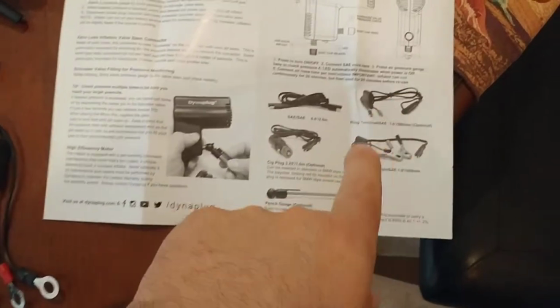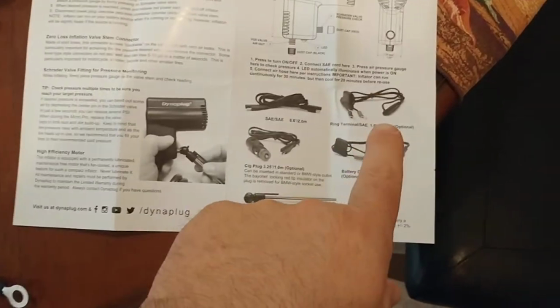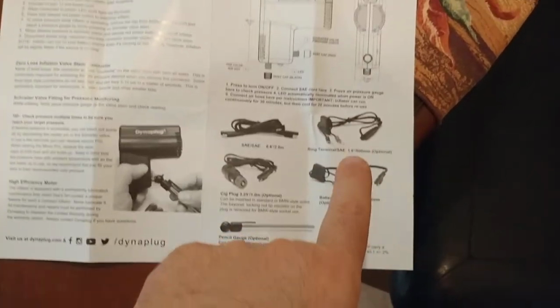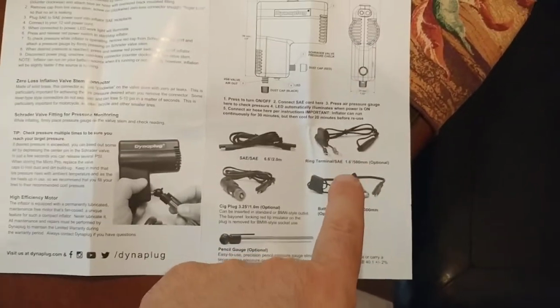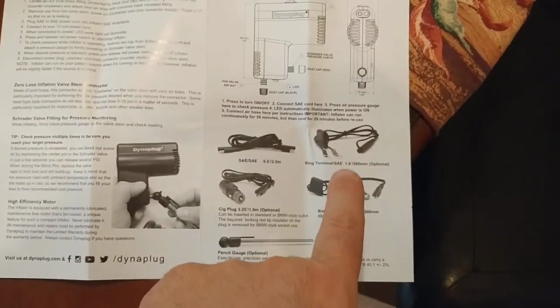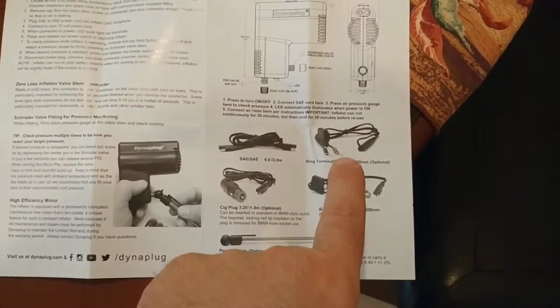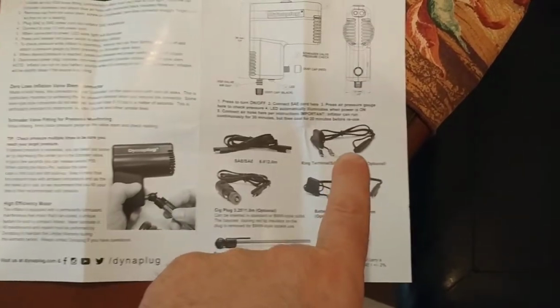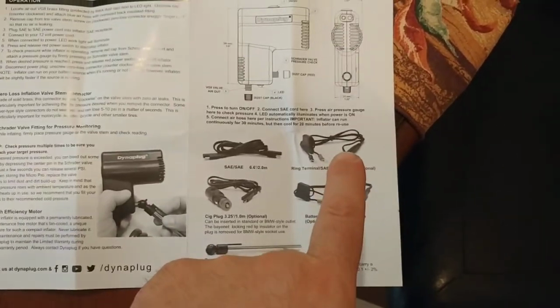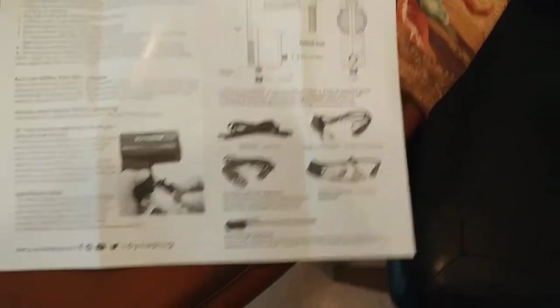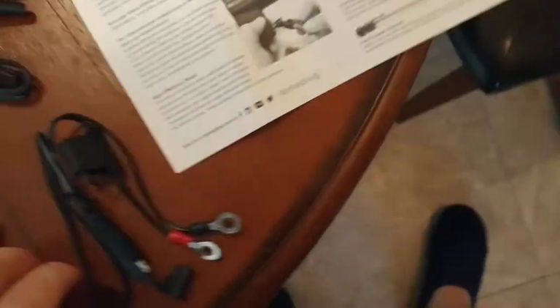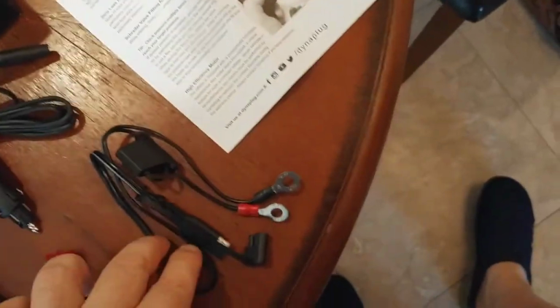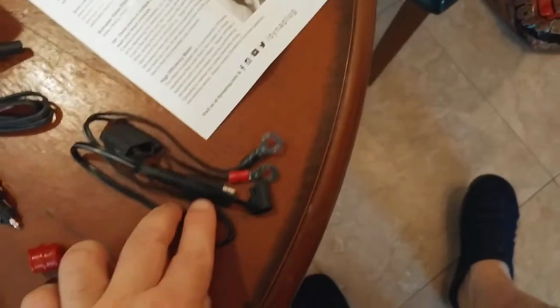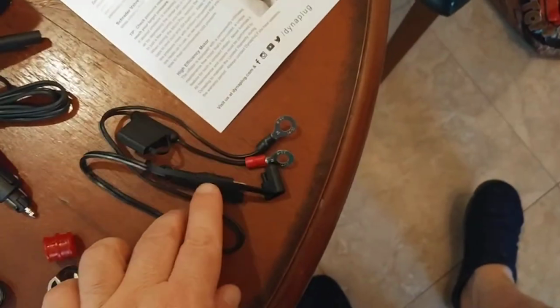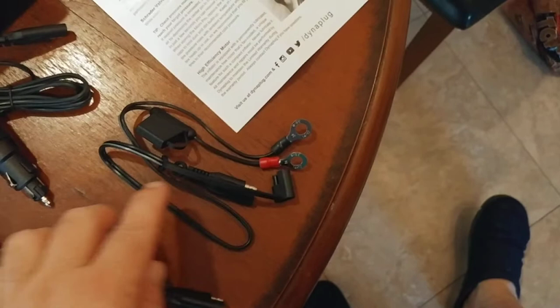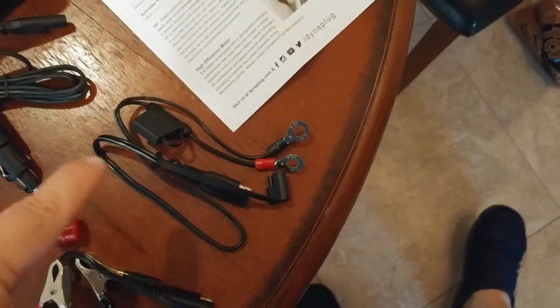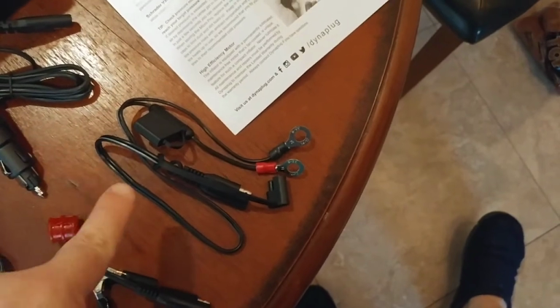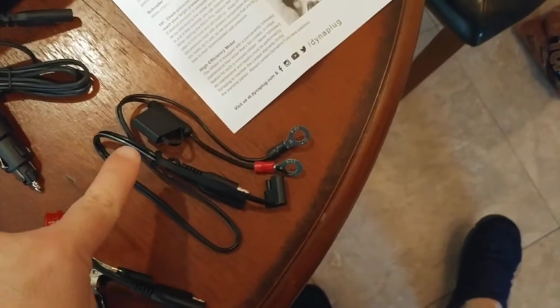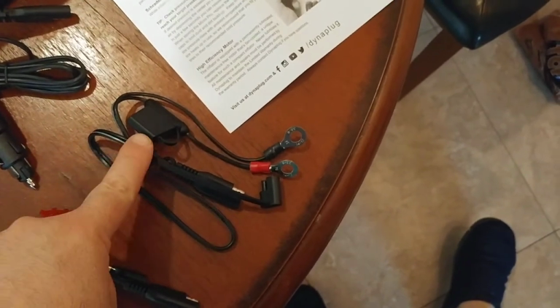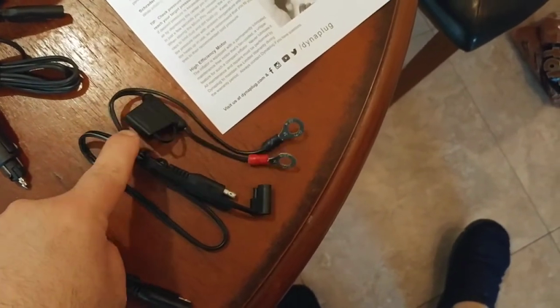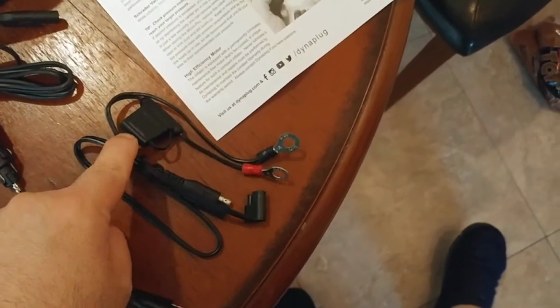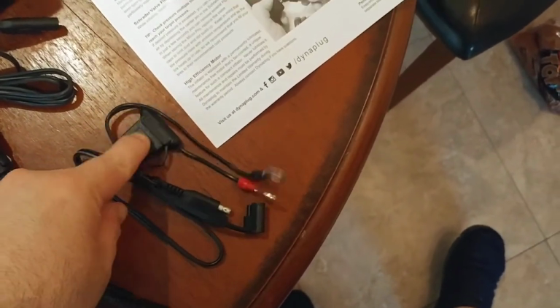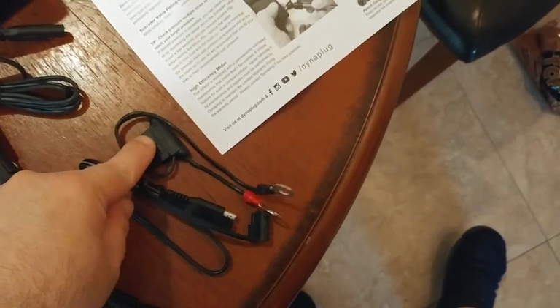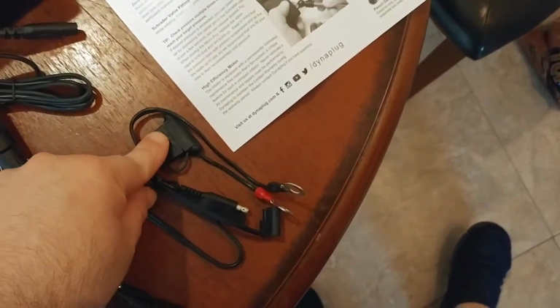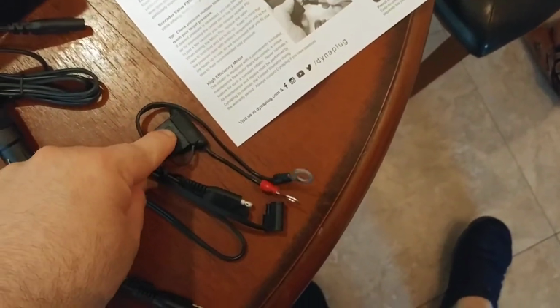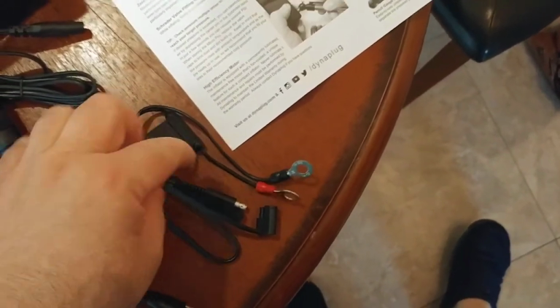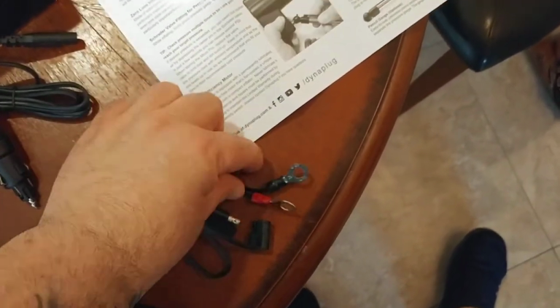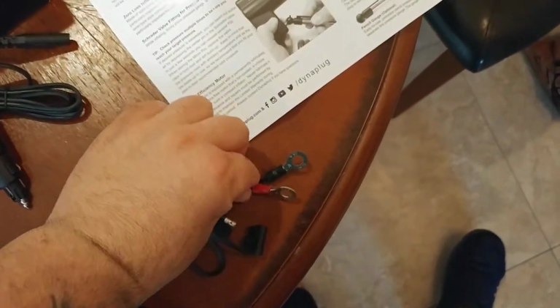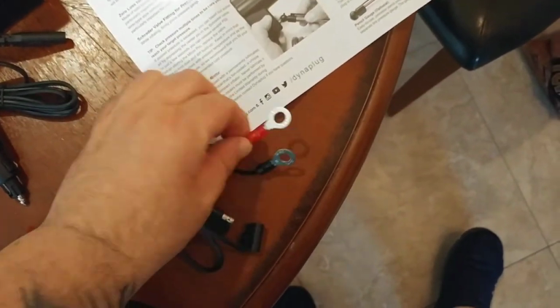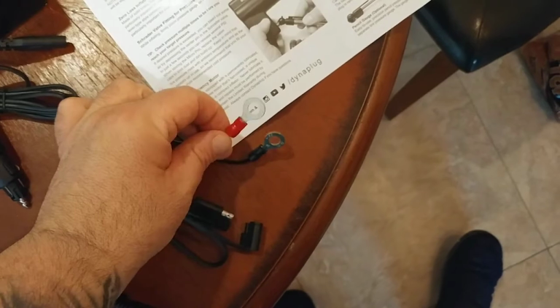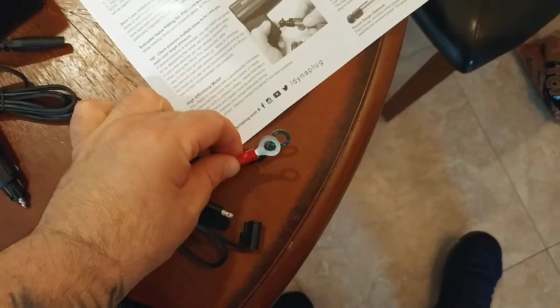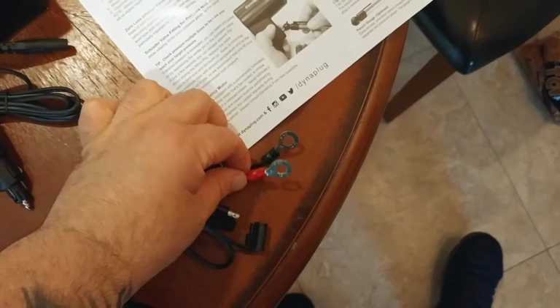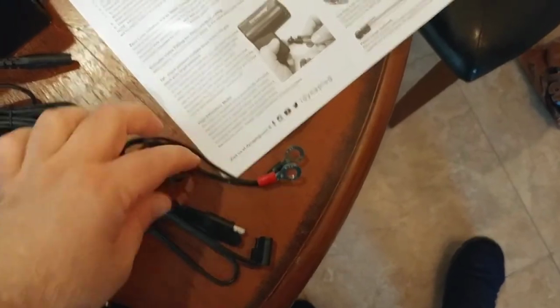Then it has a direct battery connection, which is this guy right here. It also comes with a 15-amp fuse in there, which is kind of nice that they did that. And this would just connect to the leads of your battery.